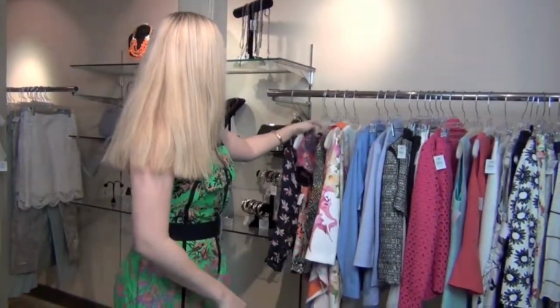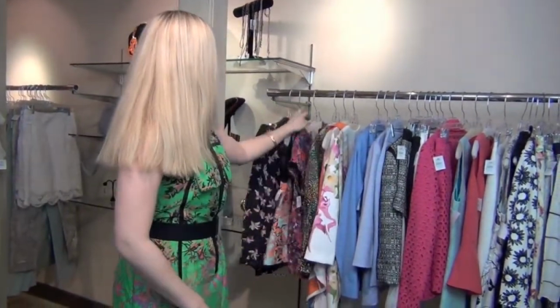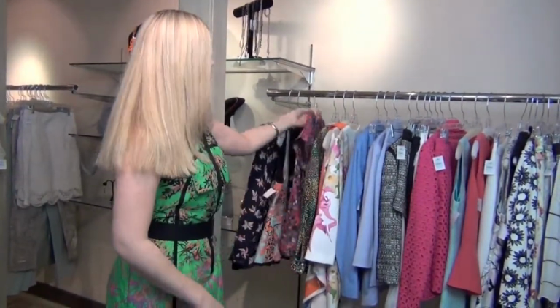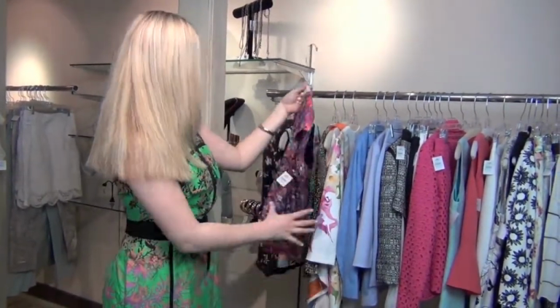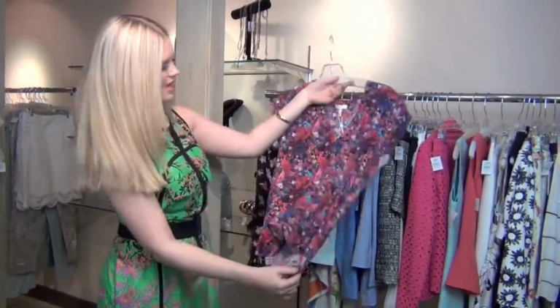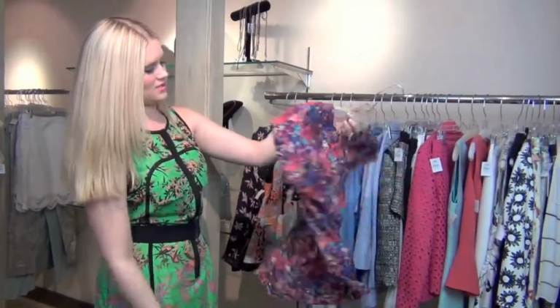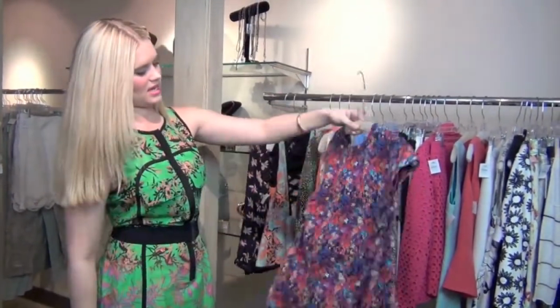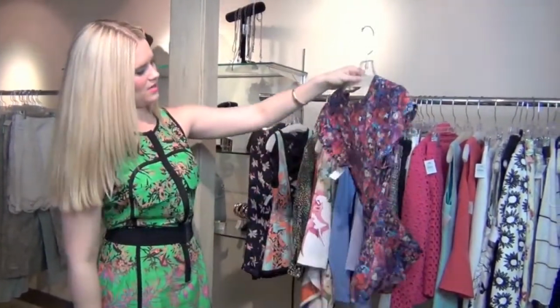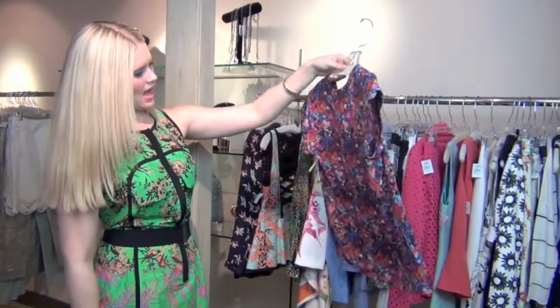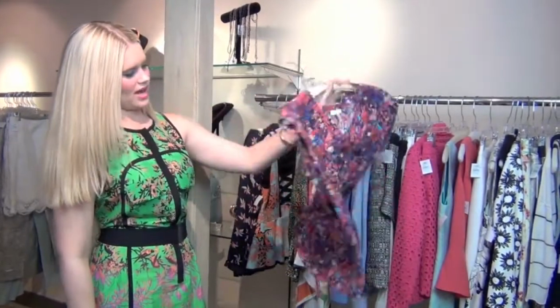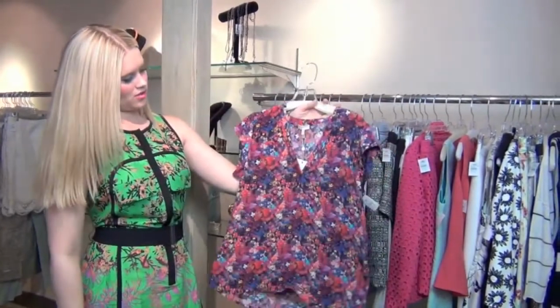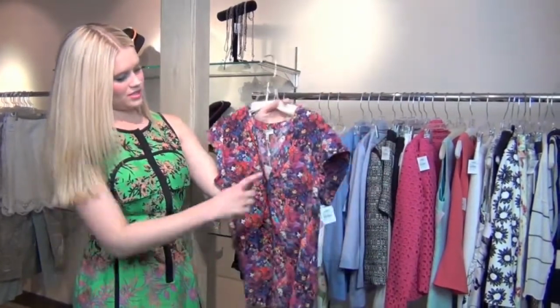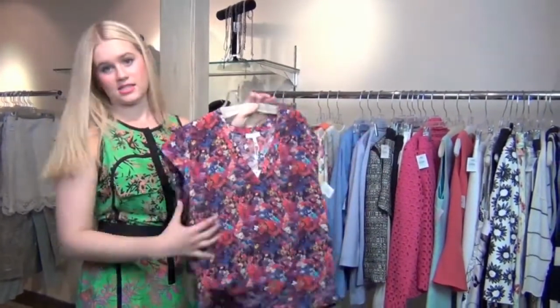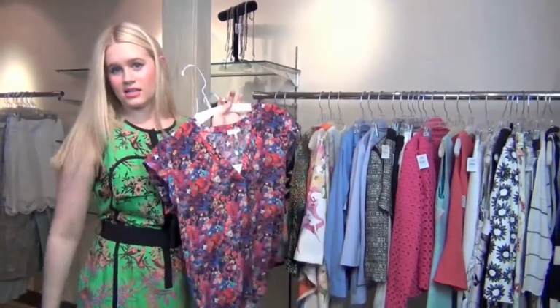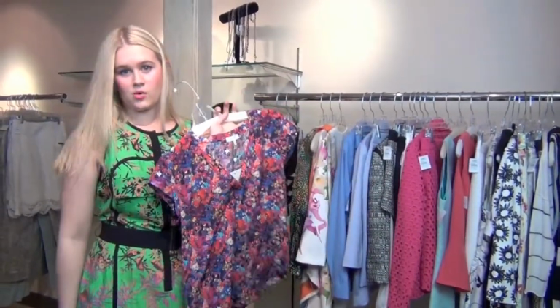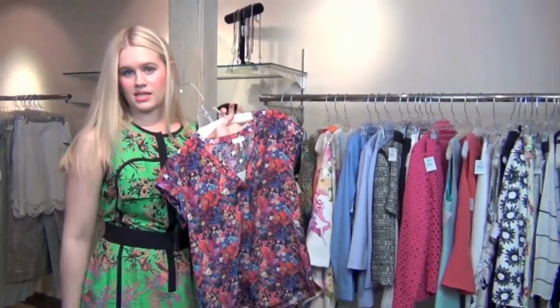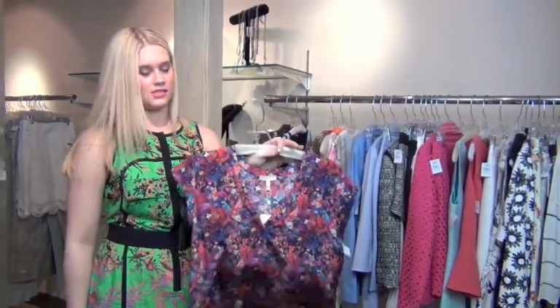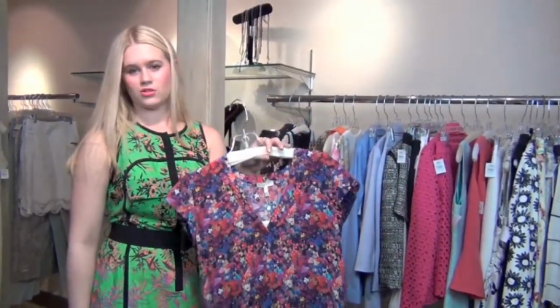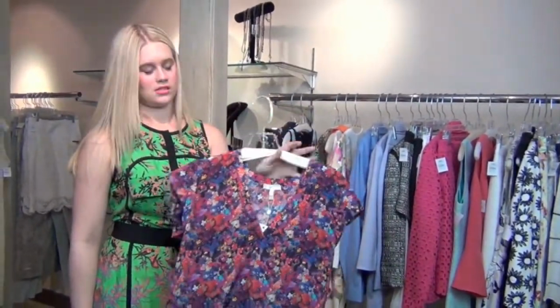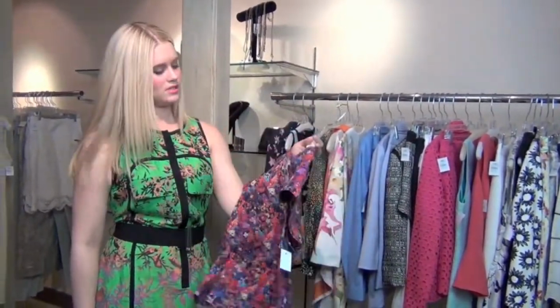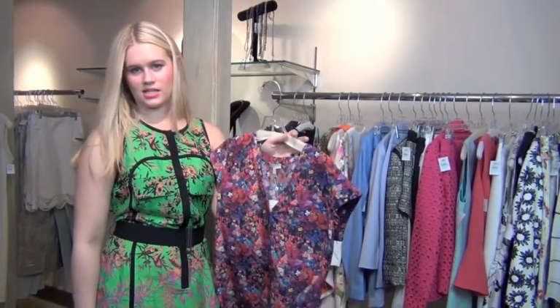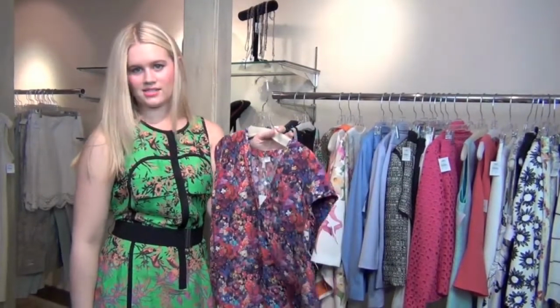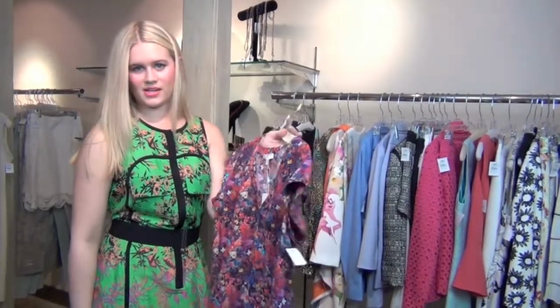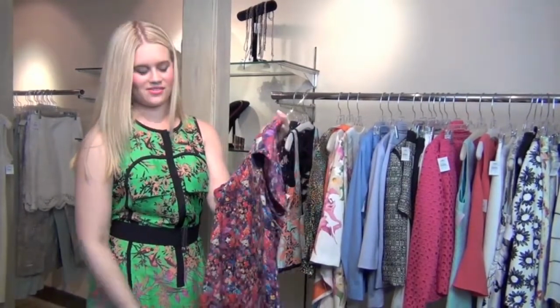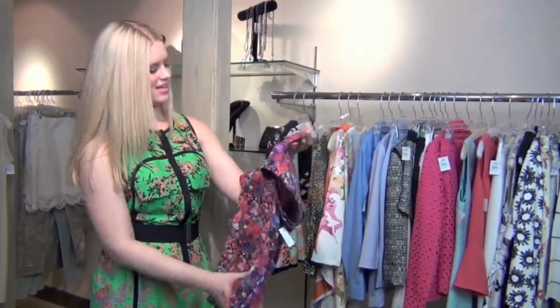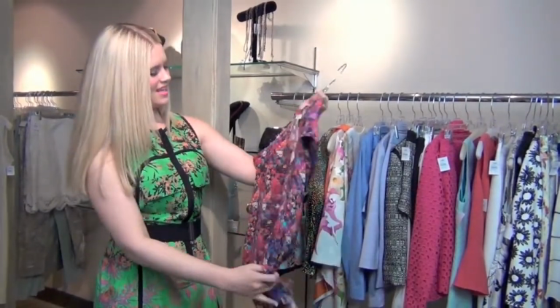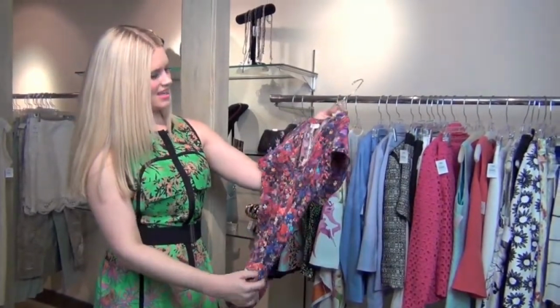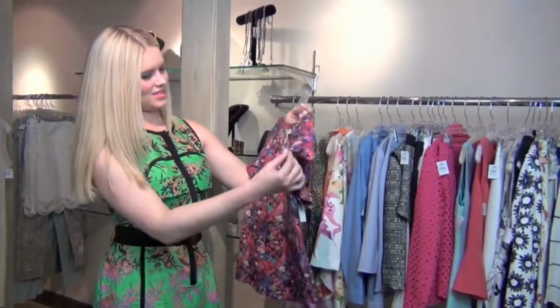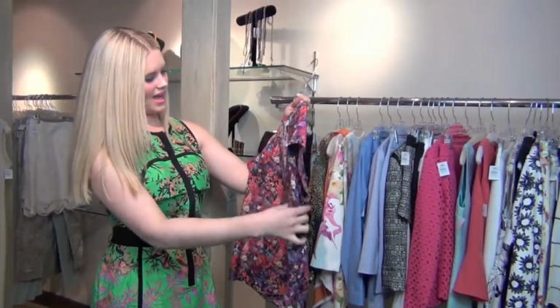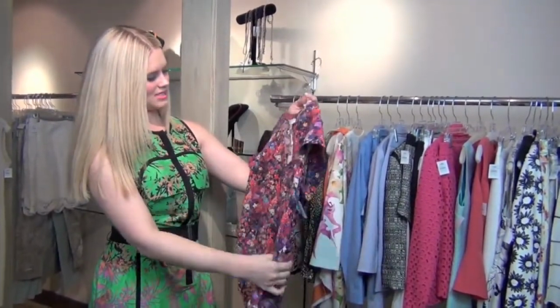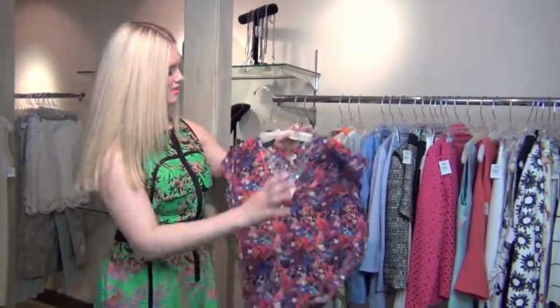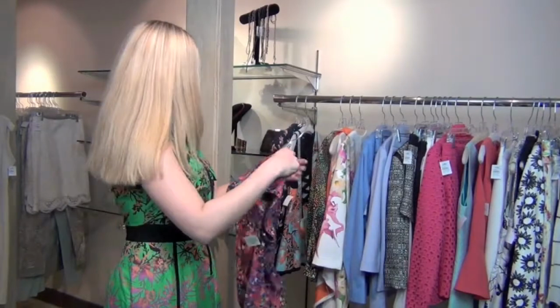Another Joie piece I have is this fun kind of abstract floral. It's just an easy throw-on piece with shorts, skinny jeans, leather pants — whatever you've got. And it has a cute little cap sleeve. Love that.